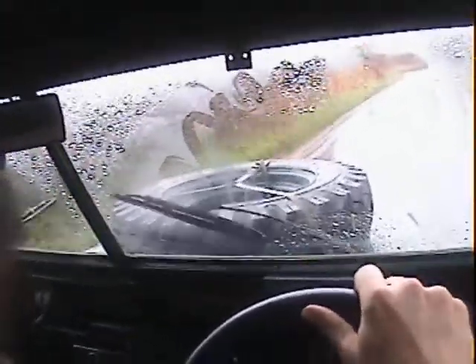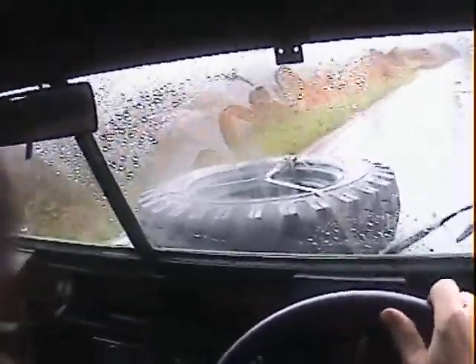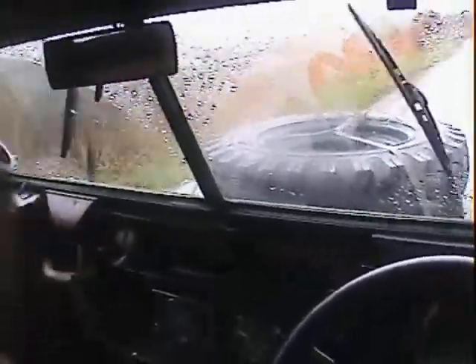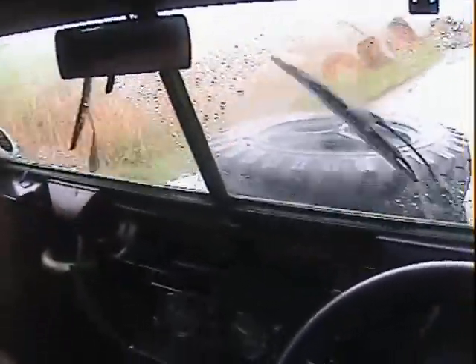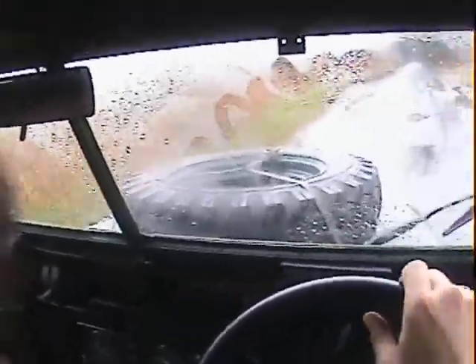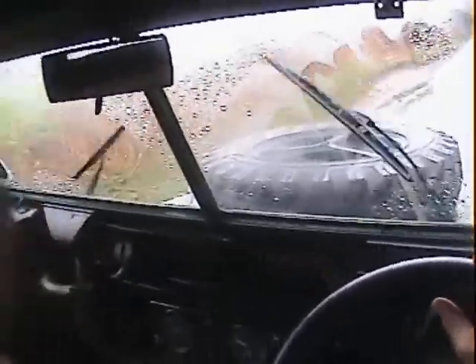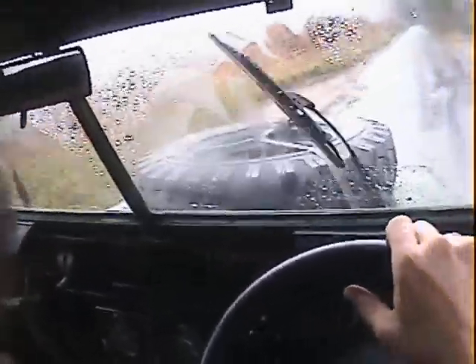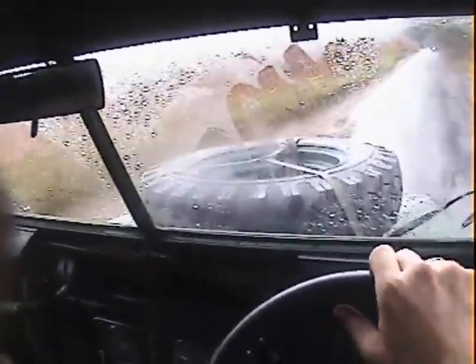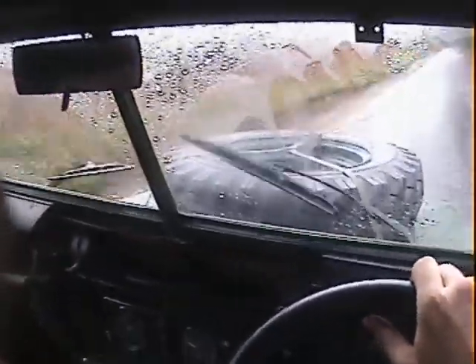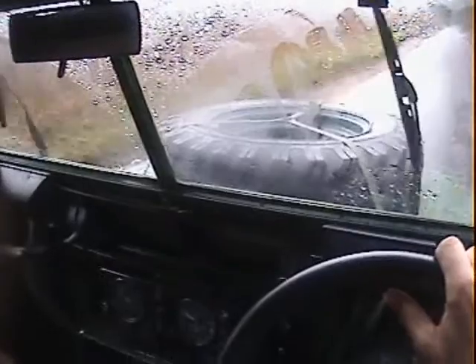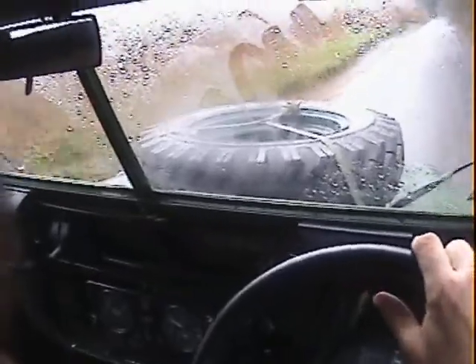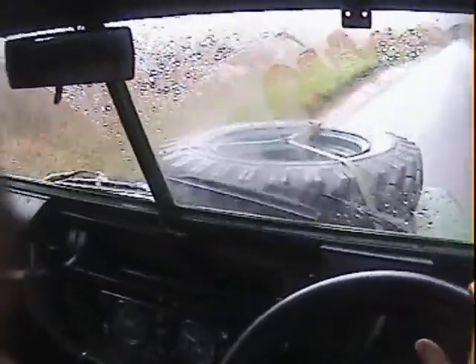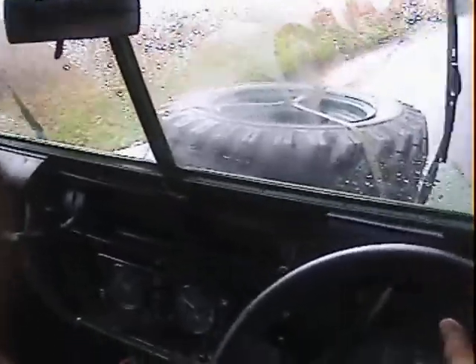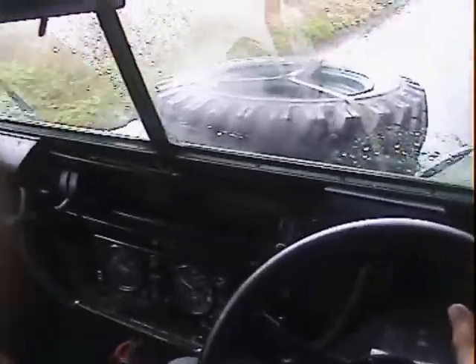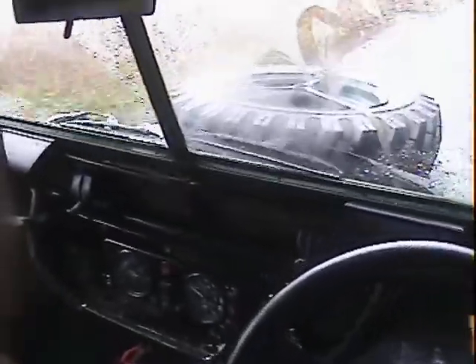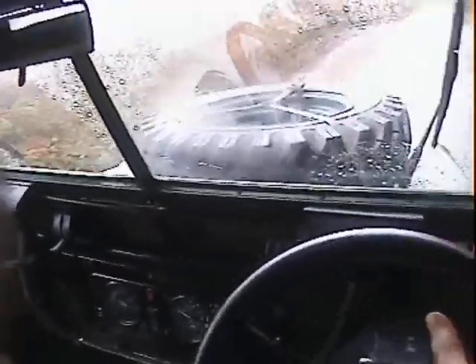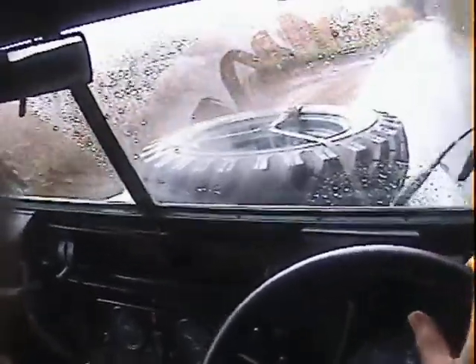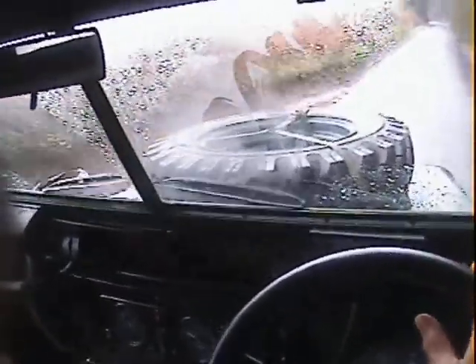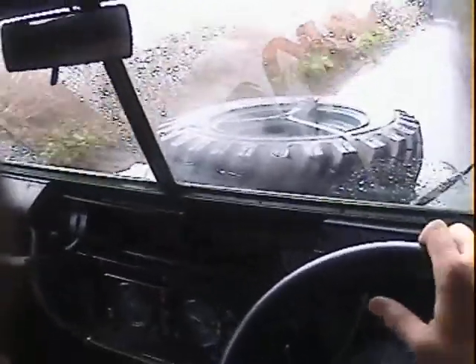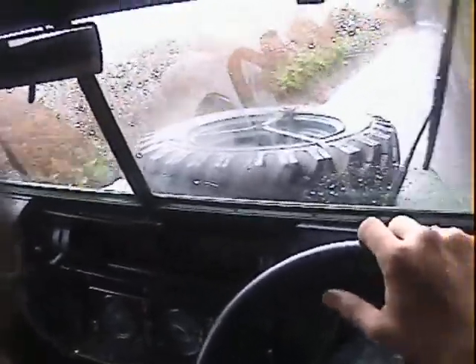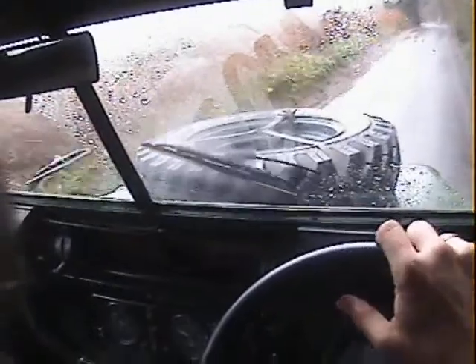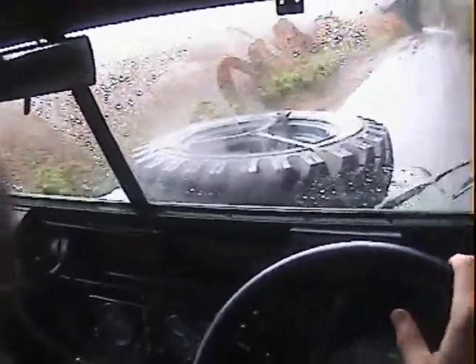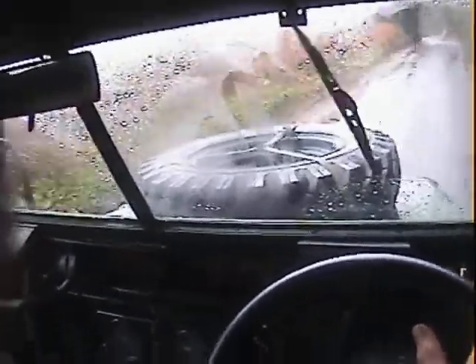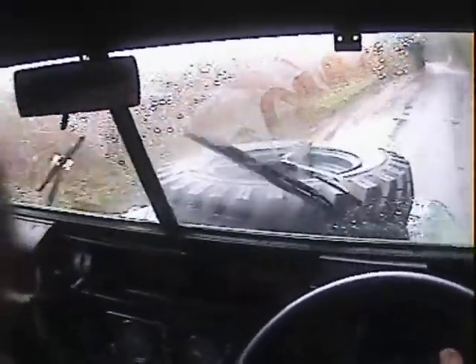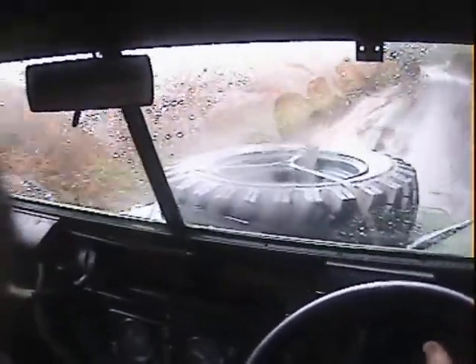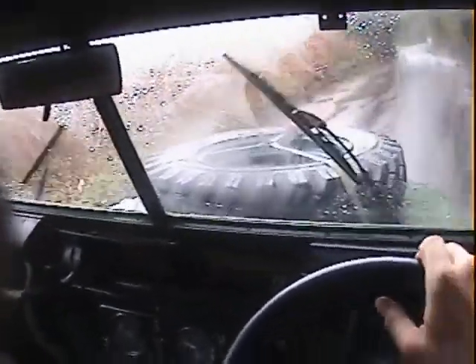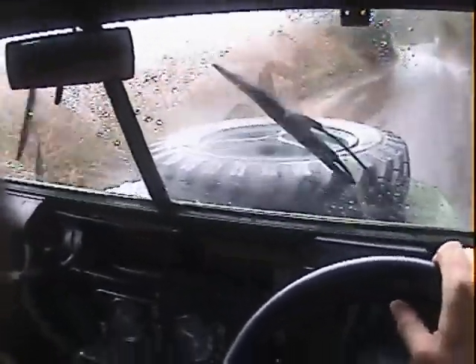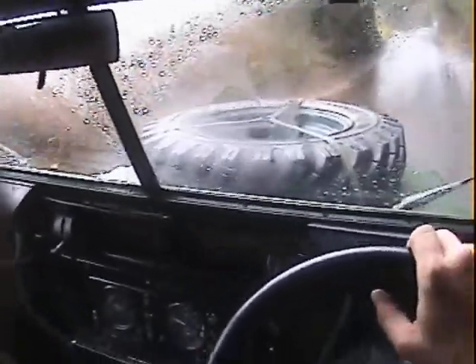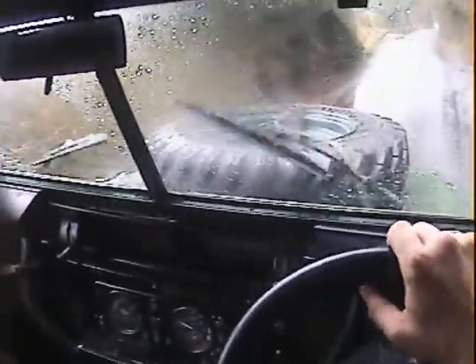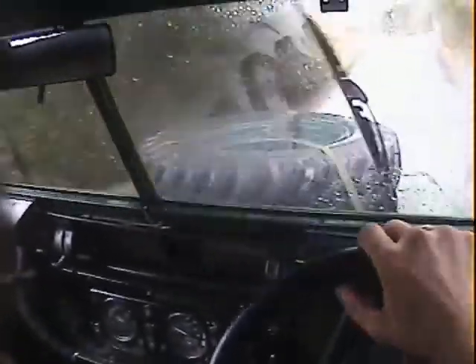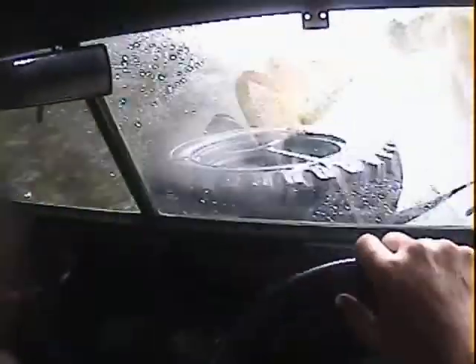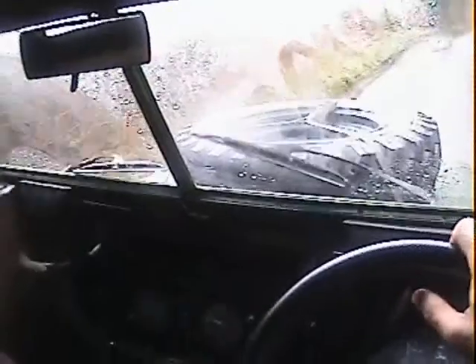Engine sounds sweet and nice. Gearbox is nice - there's no synchro problems or jumping out of gear or anything like that. The whole drivetrain actually feels really quite nice and solid. If I back off sharply there's no clunking or anything, so the whole drivetrain feels good.